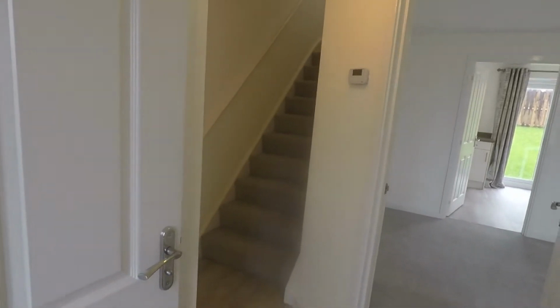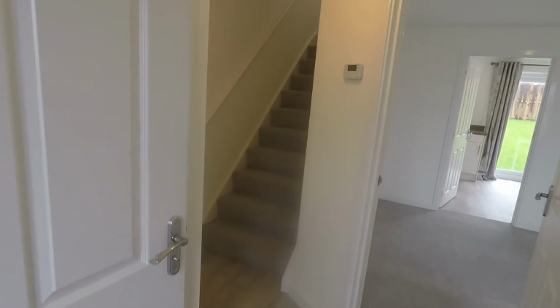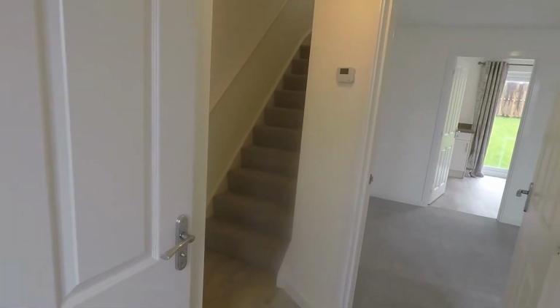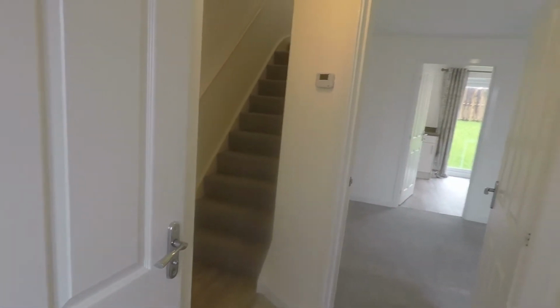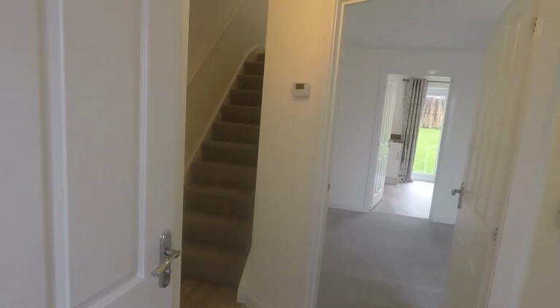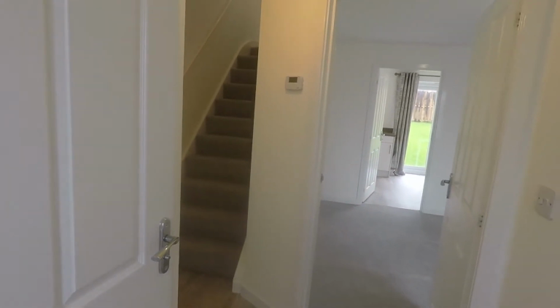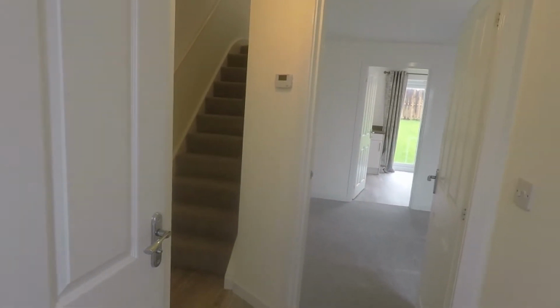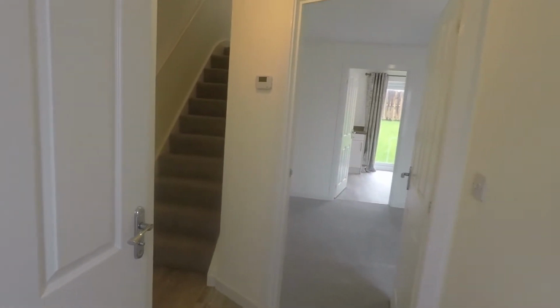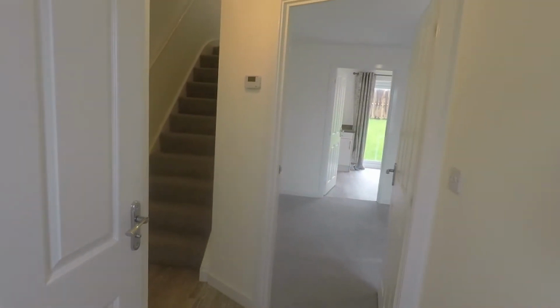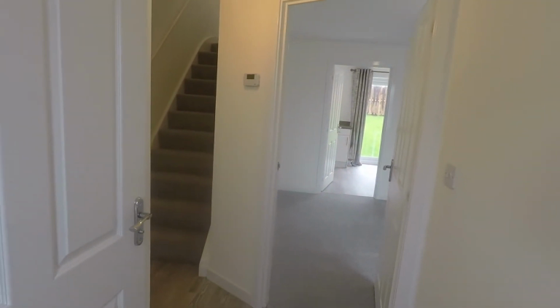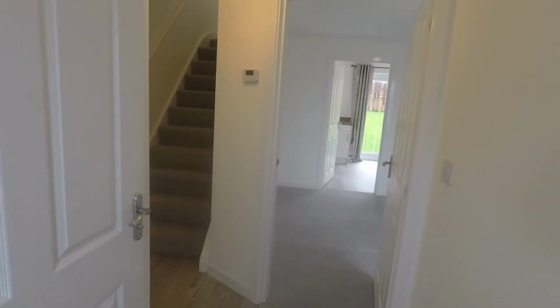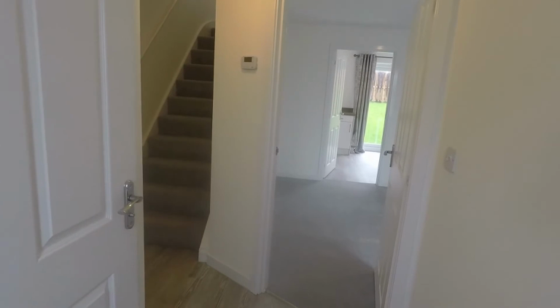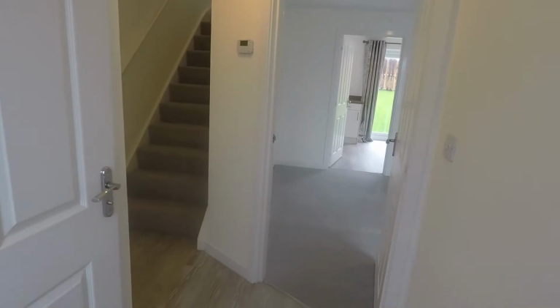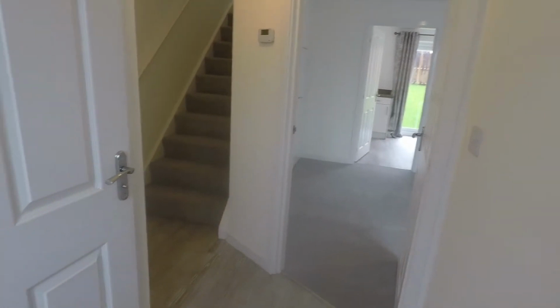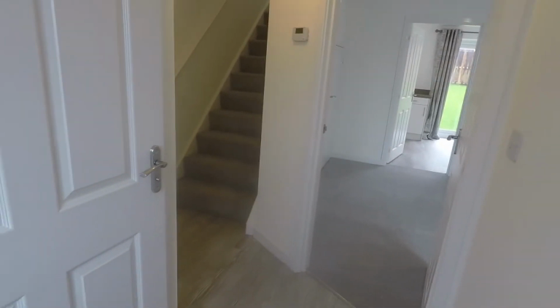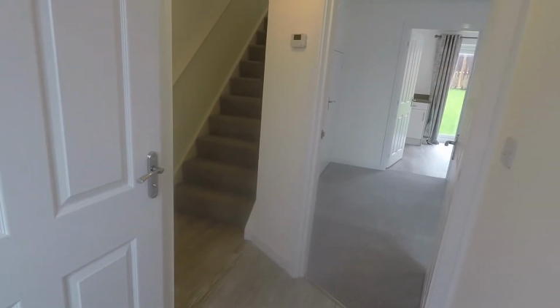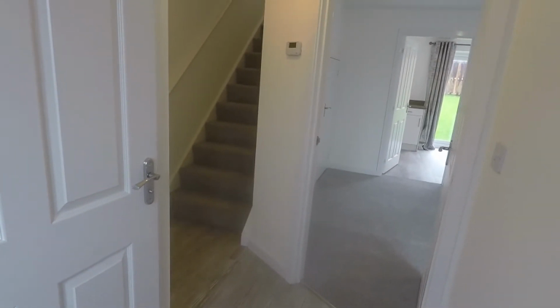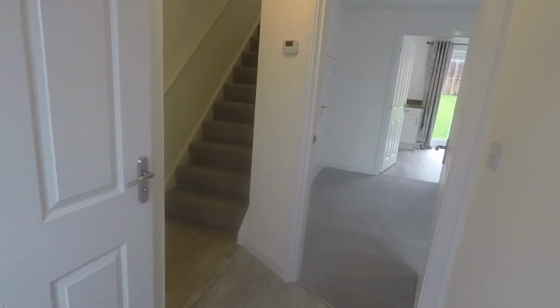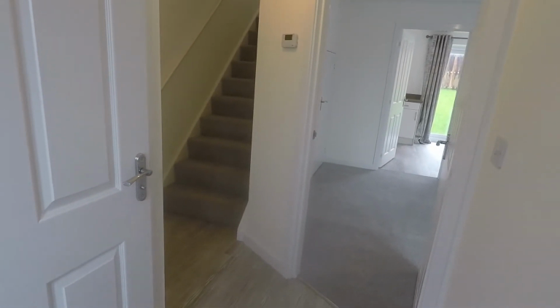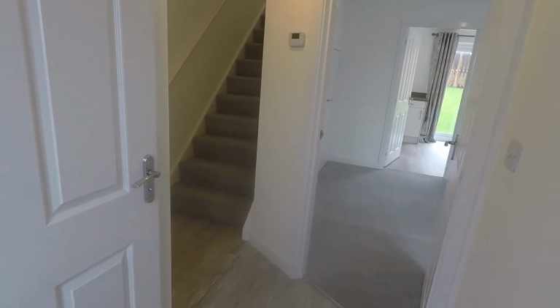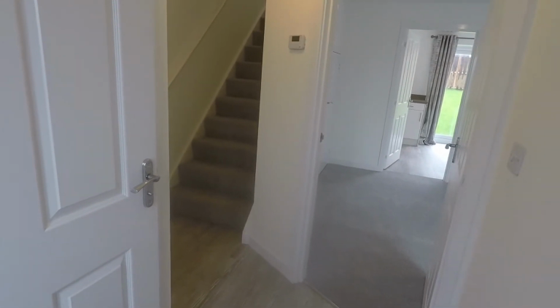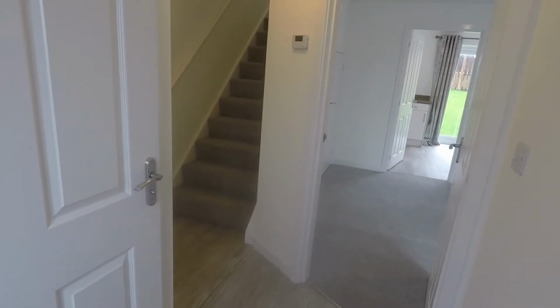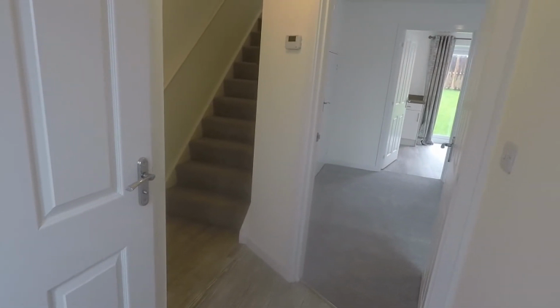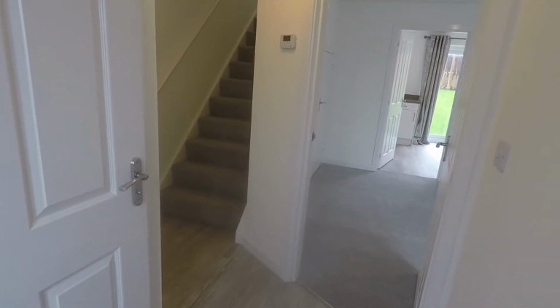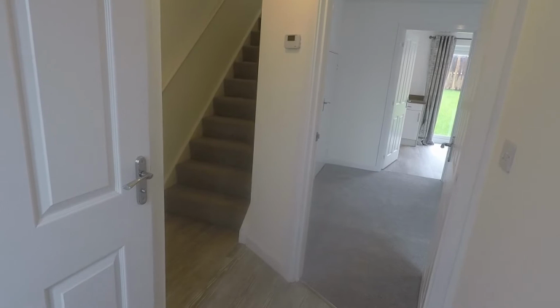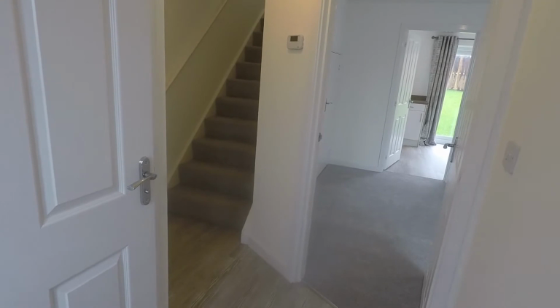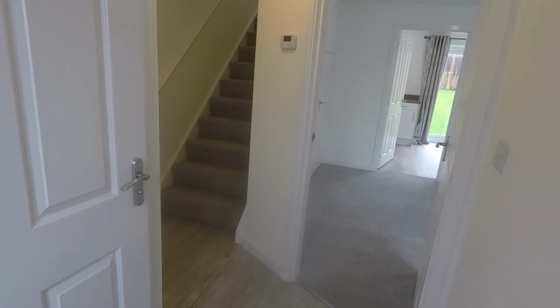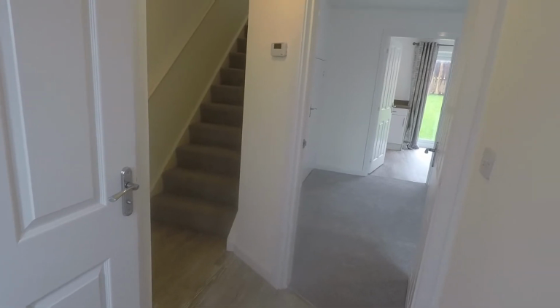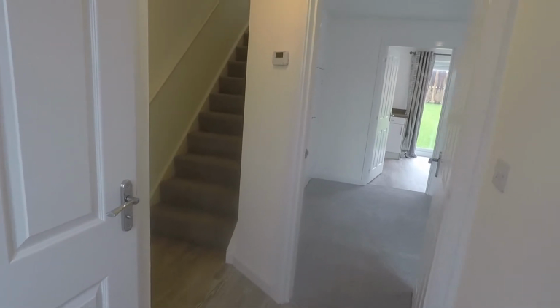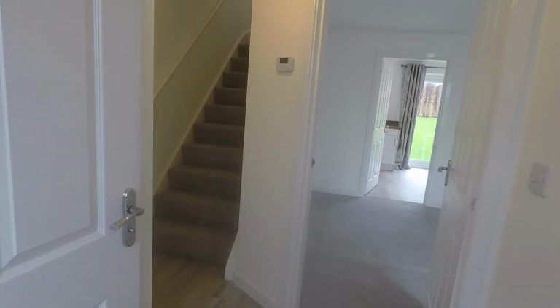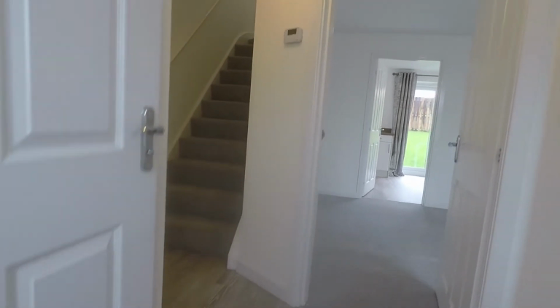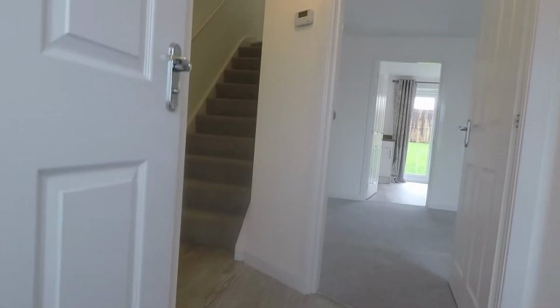This property is a brand new build, never been lived in before. As you'll see as we walk around, it is finished to an excellent standard — lovely and clean and bright, and neutrally decorated.